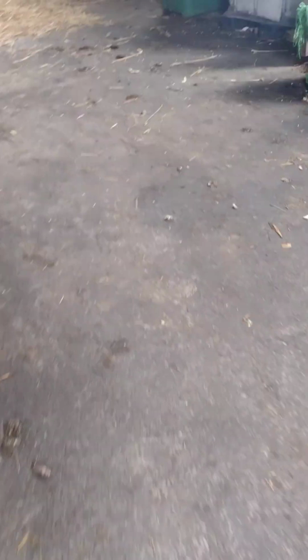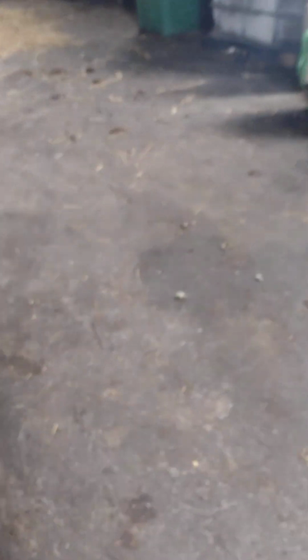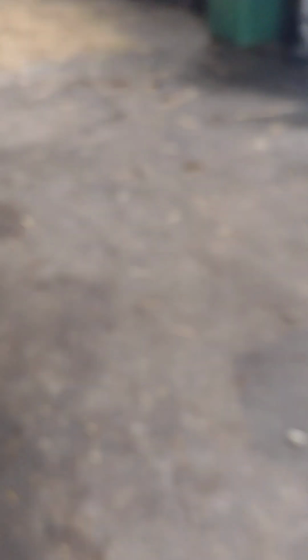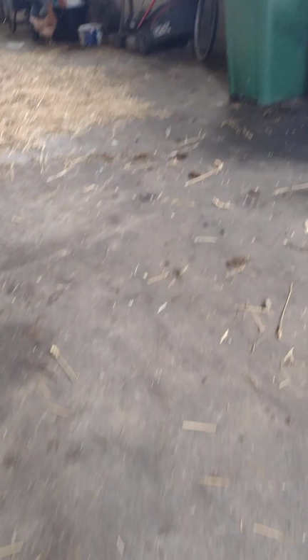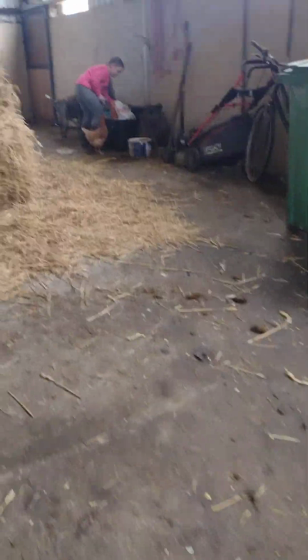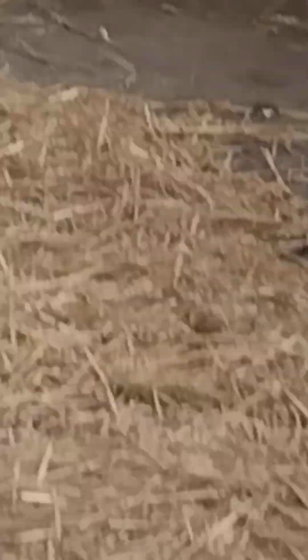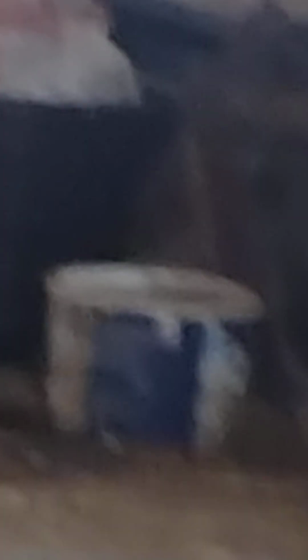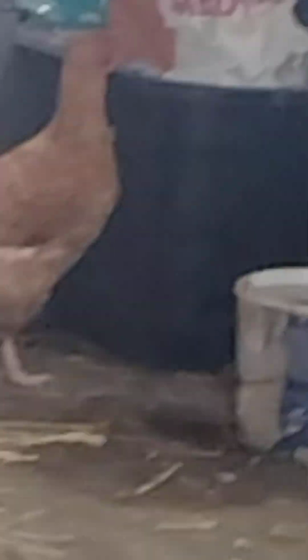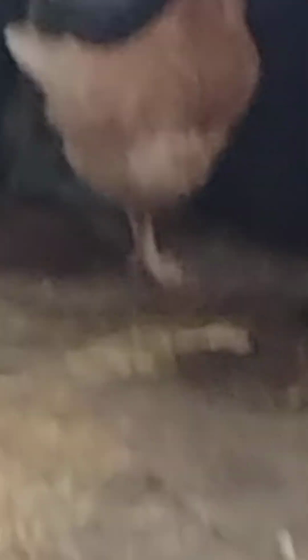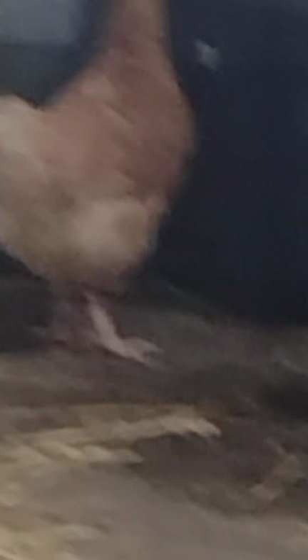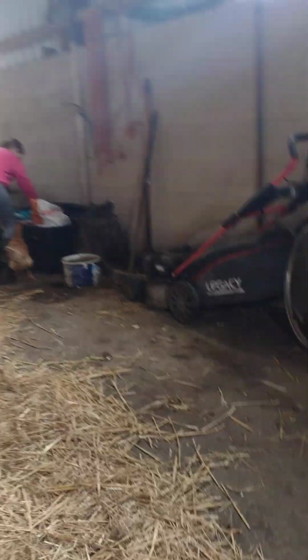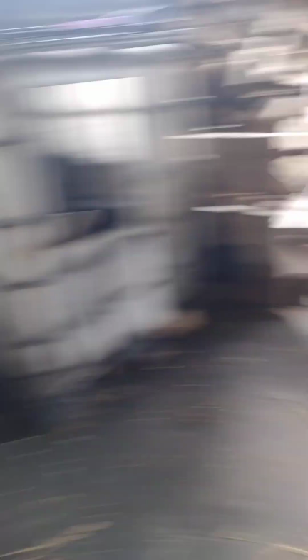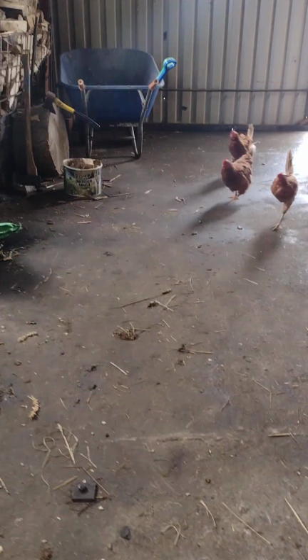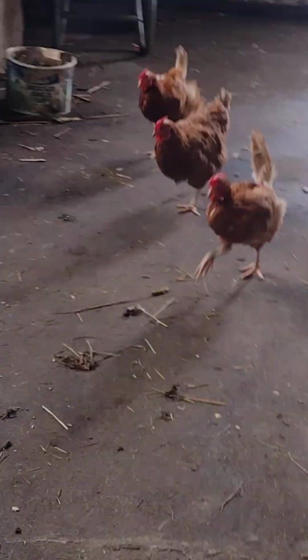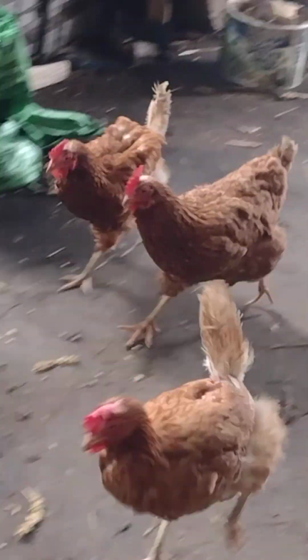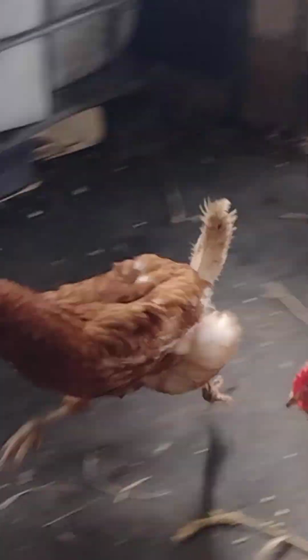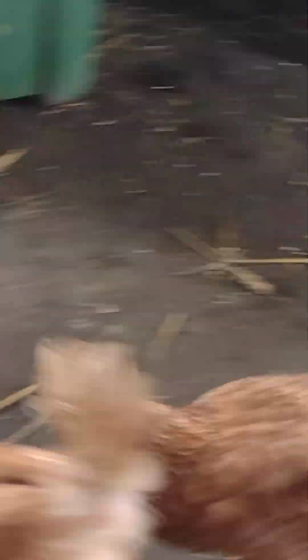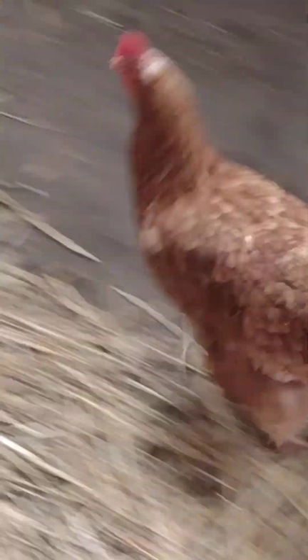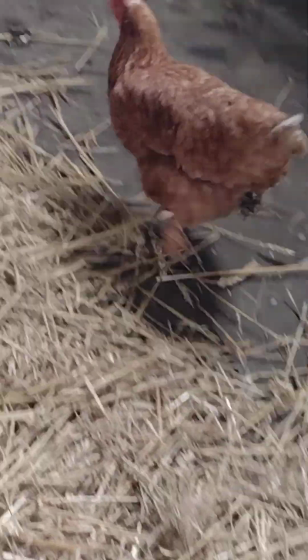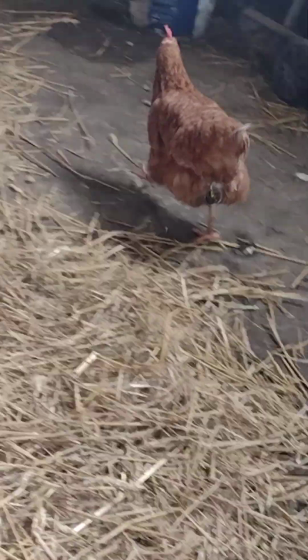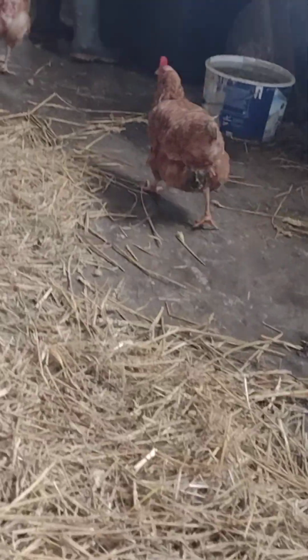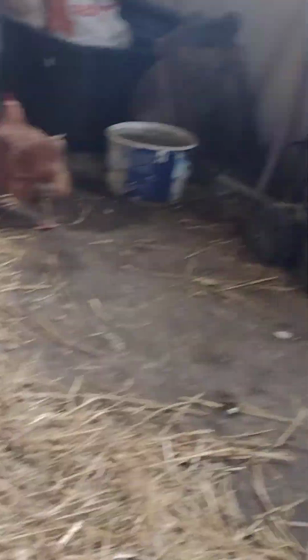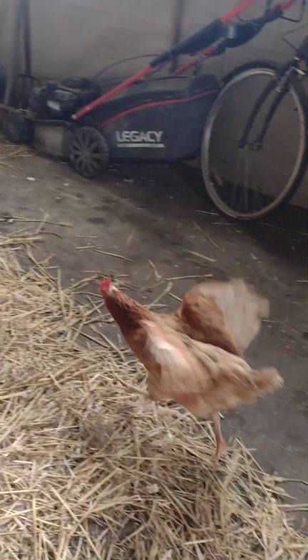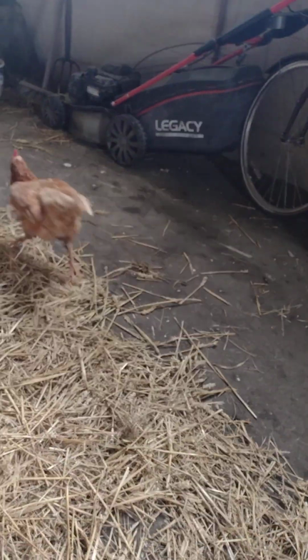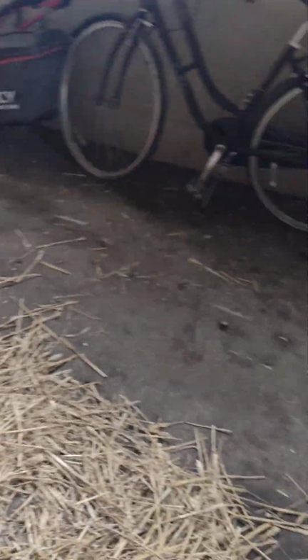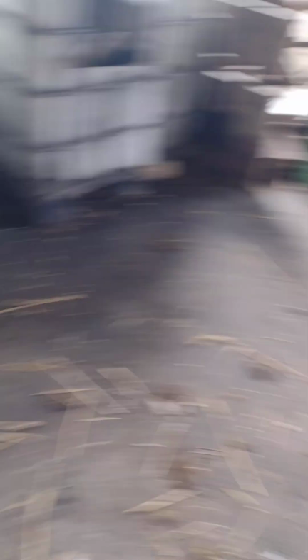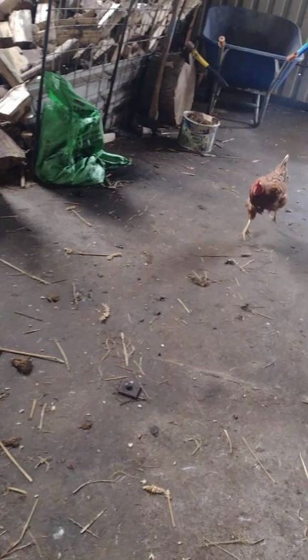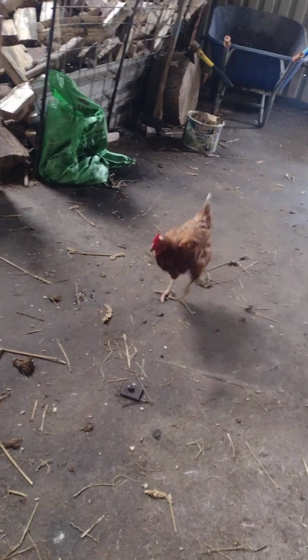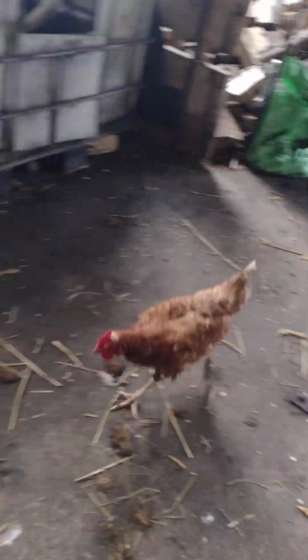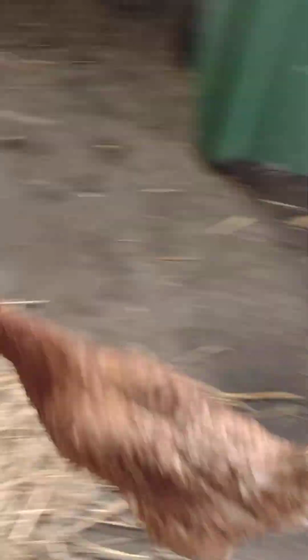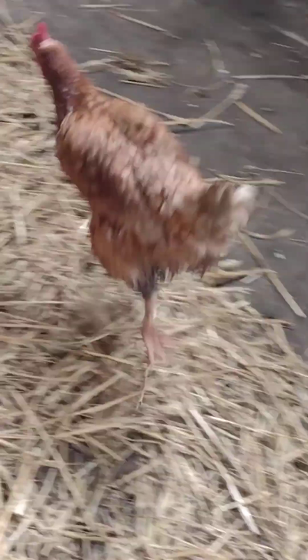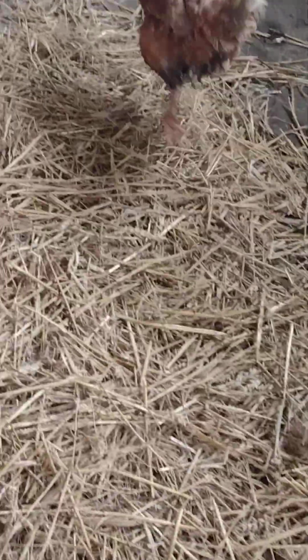Now we're in the shed. One of the chickens actually came over already — that is Brownie. And here we go. You're going very fast there, girls. Come on, Icy. Come on. Good girl.